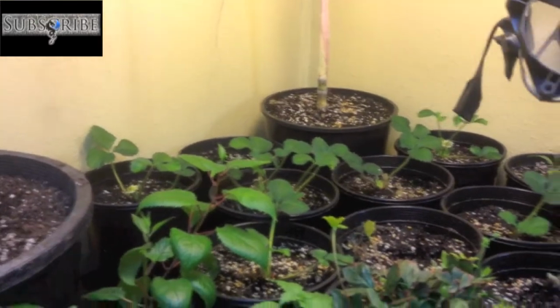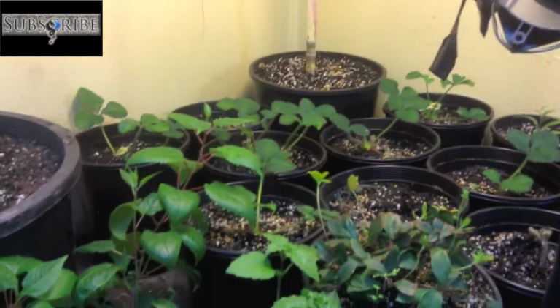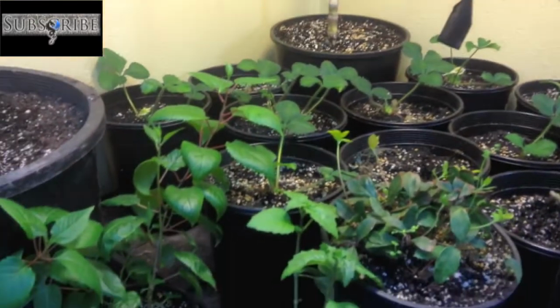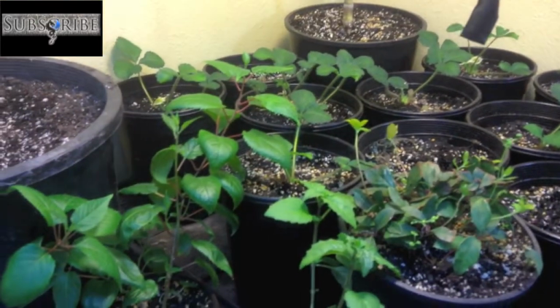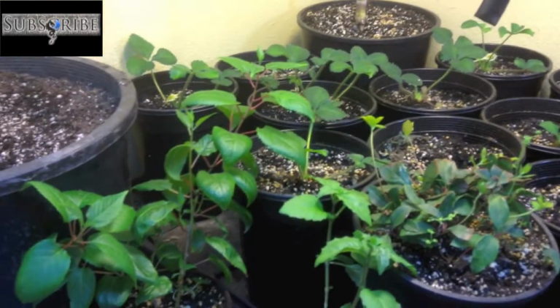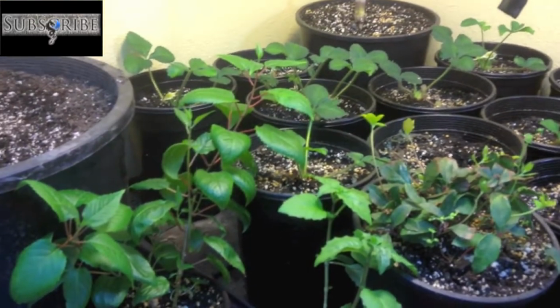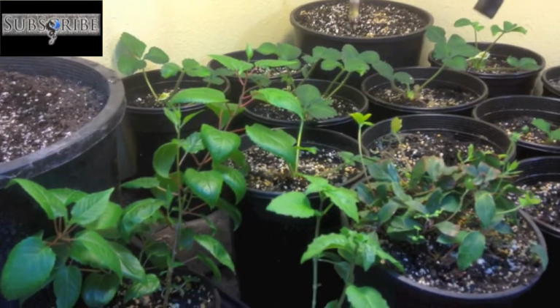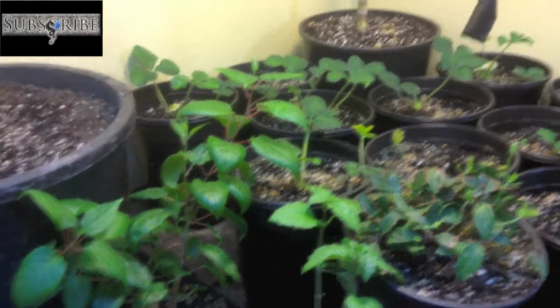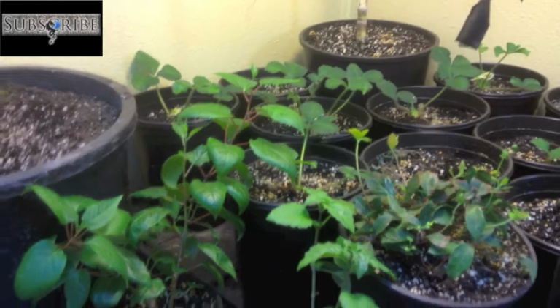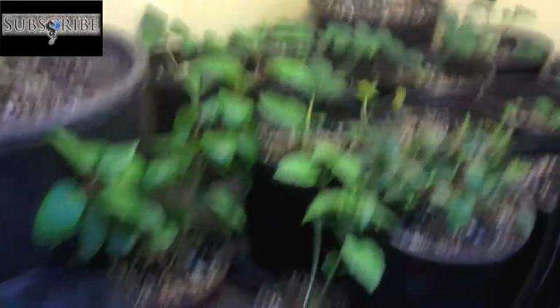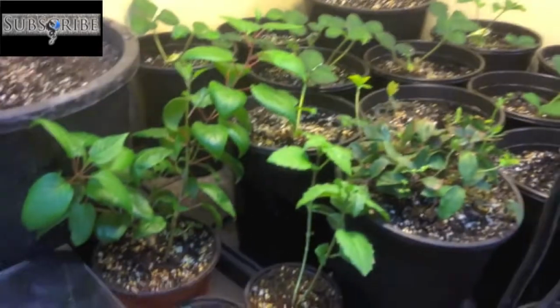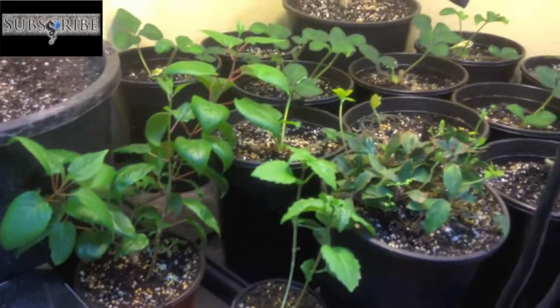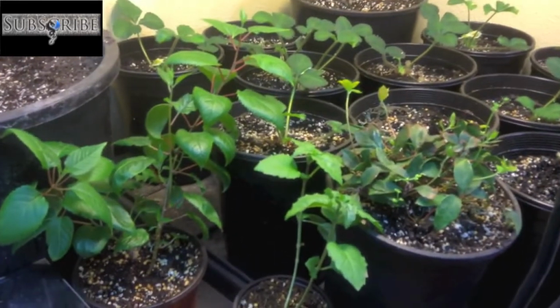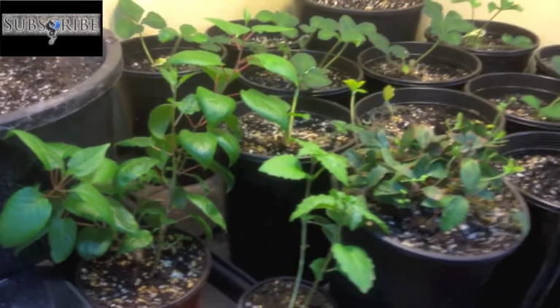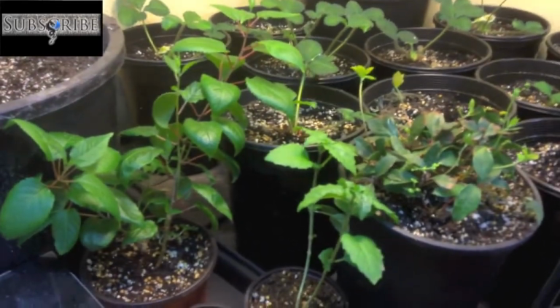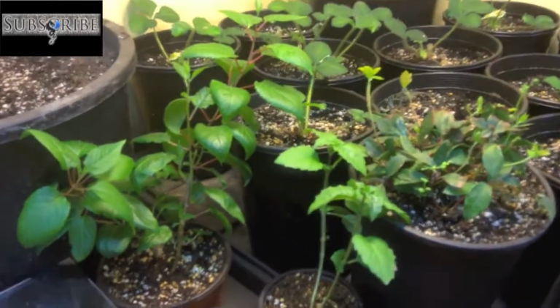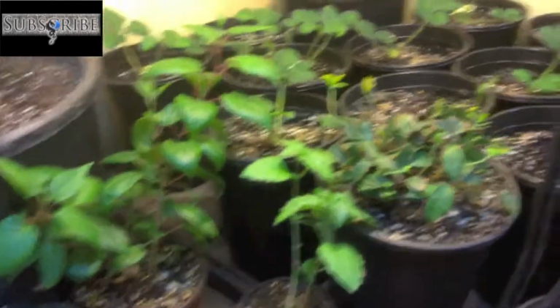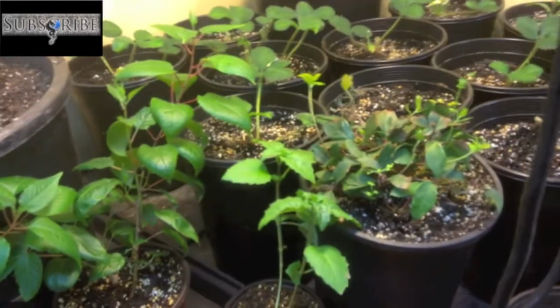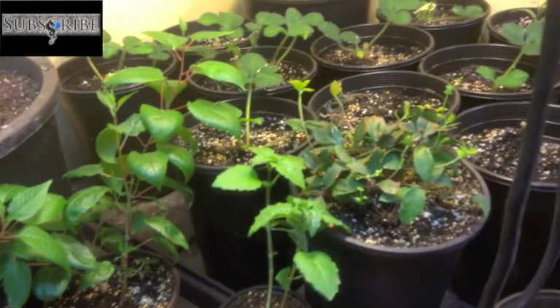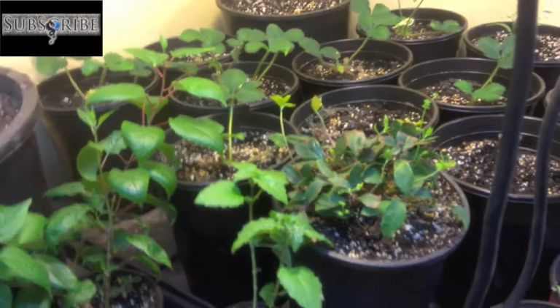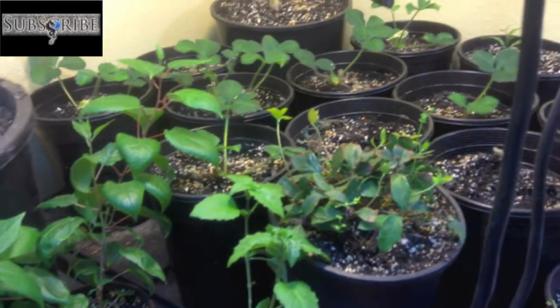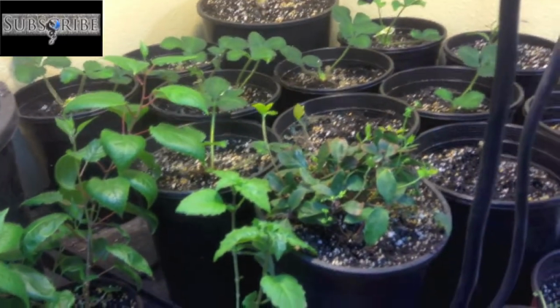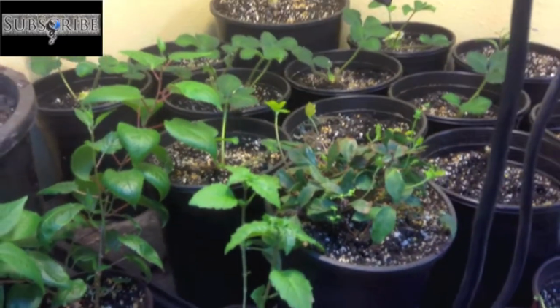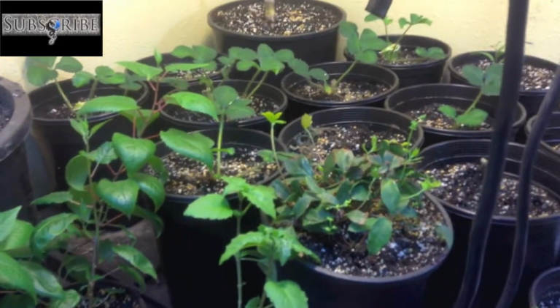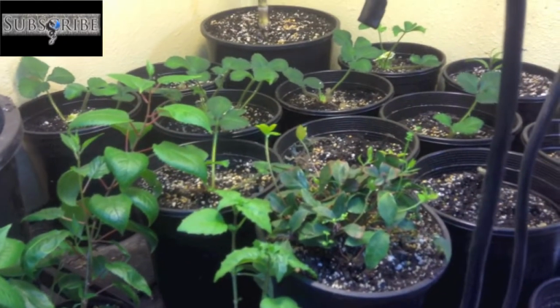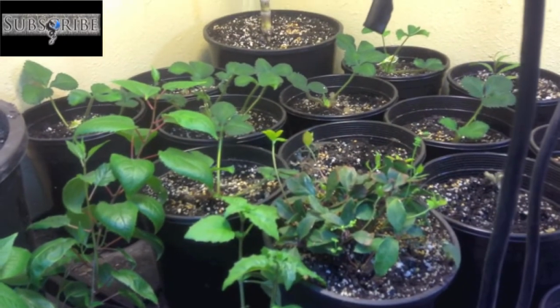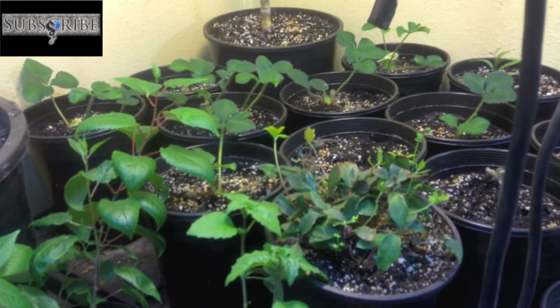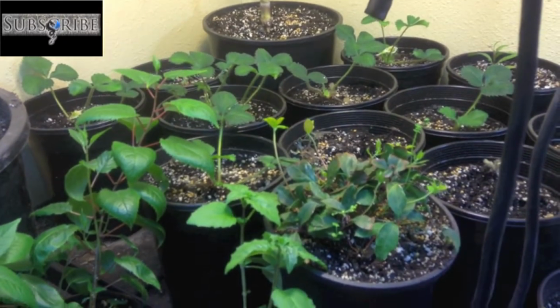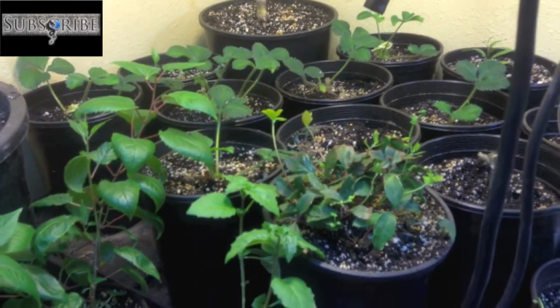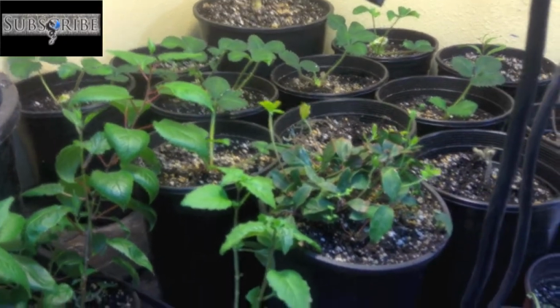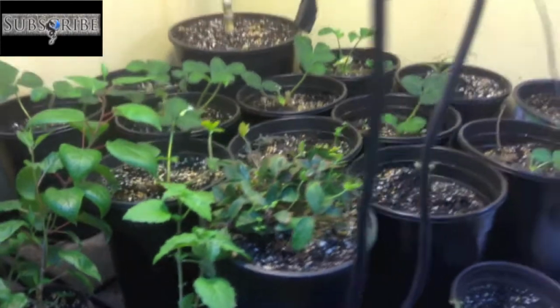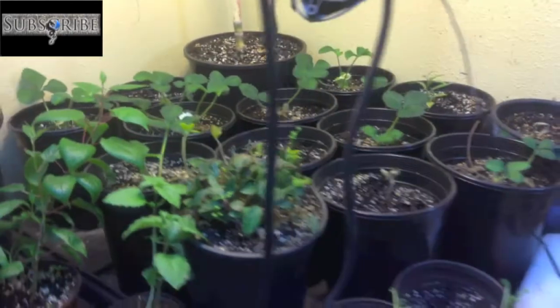I had to make a few changes here because not only were the plants kind of getting in the way over in the windowsill, but they weren't getting adequate light. It's still winter, so the supplemental light I had in the sun just wasn't cutting it.